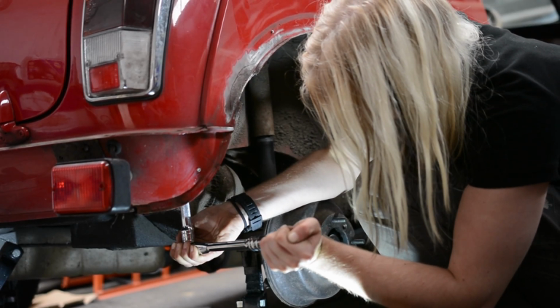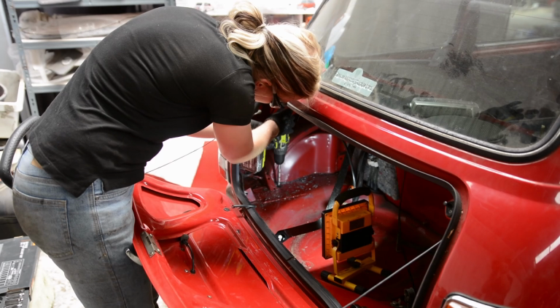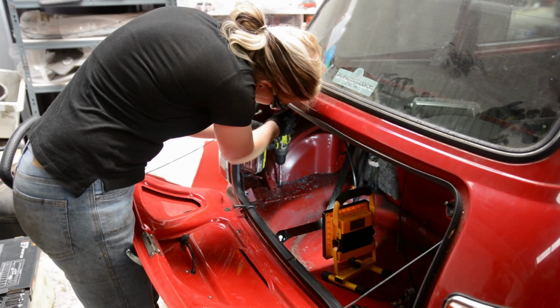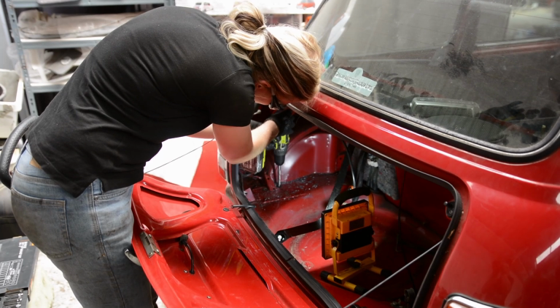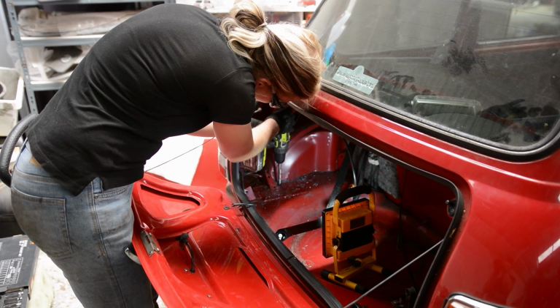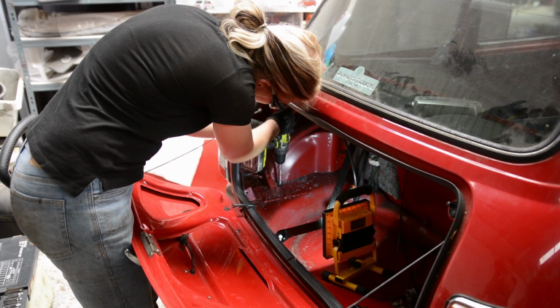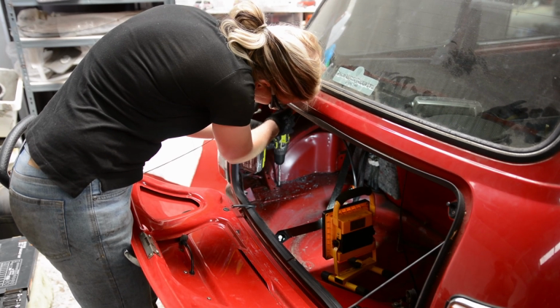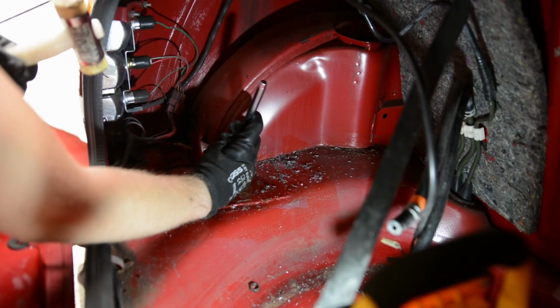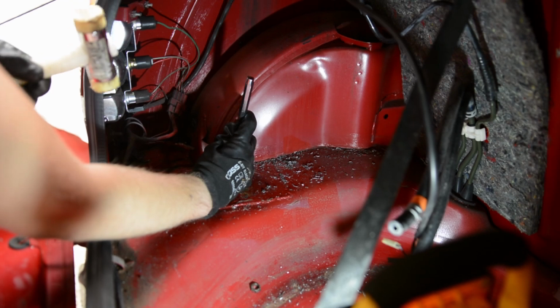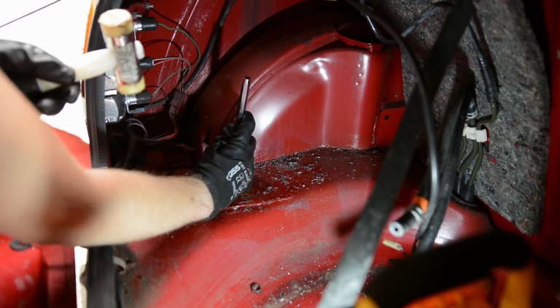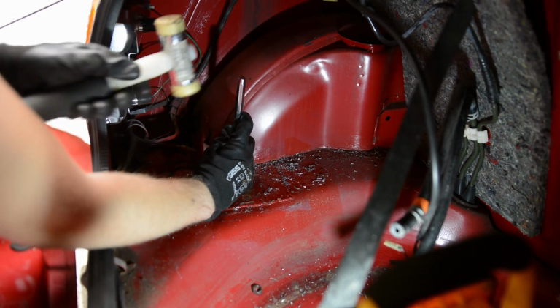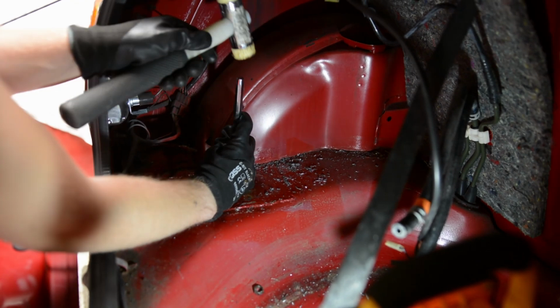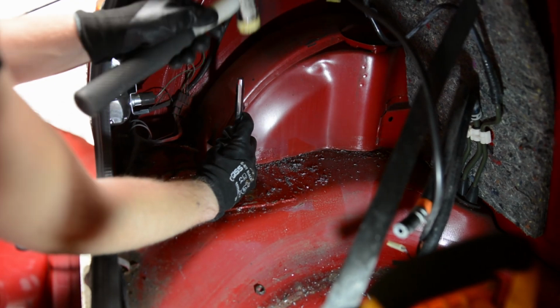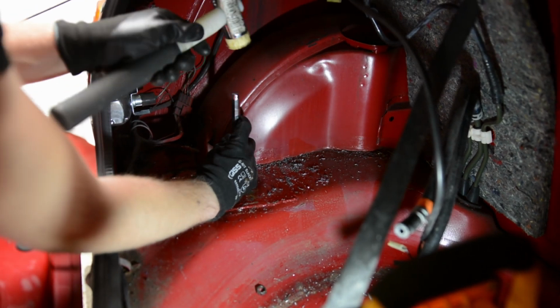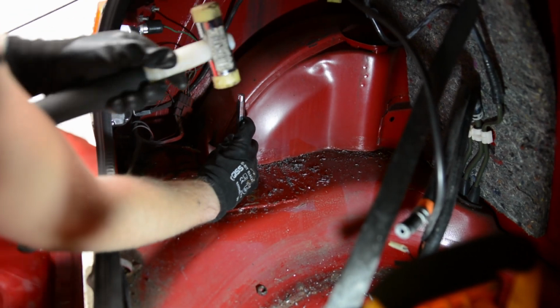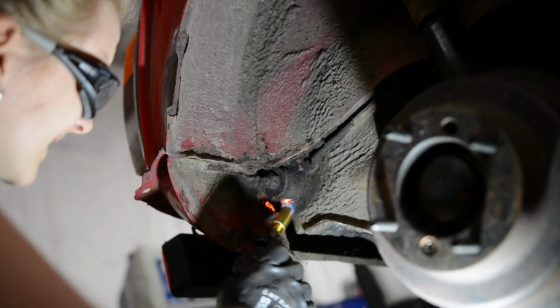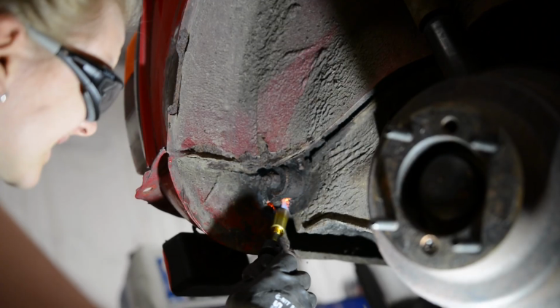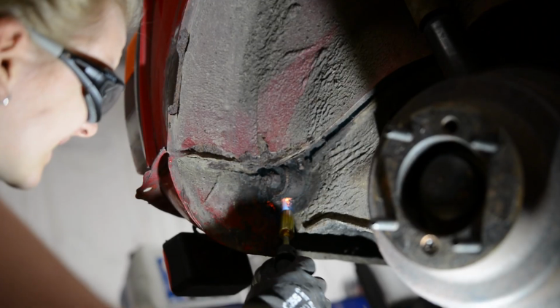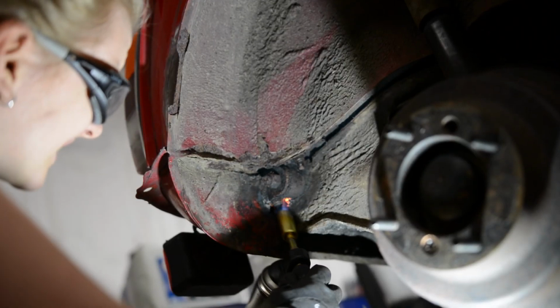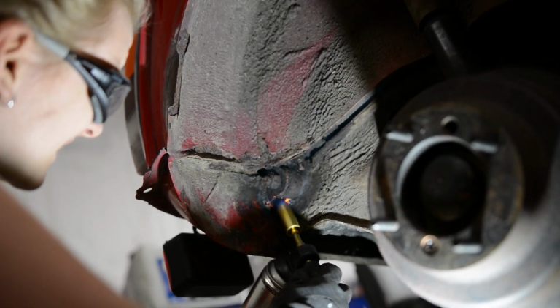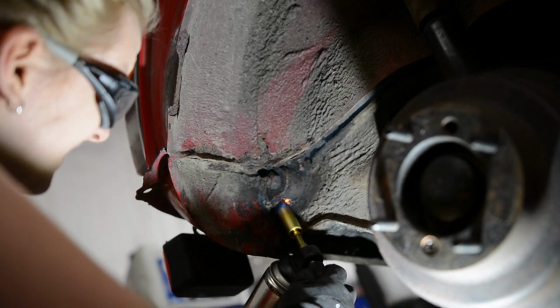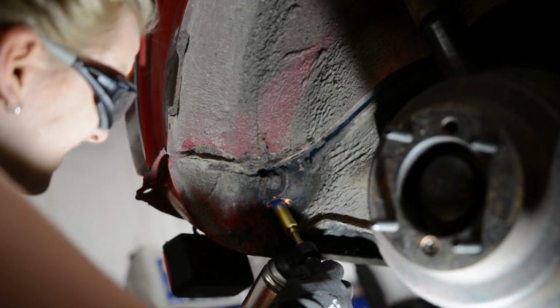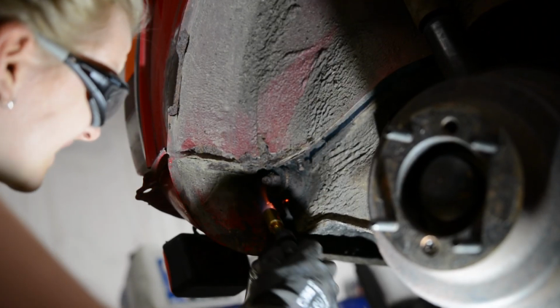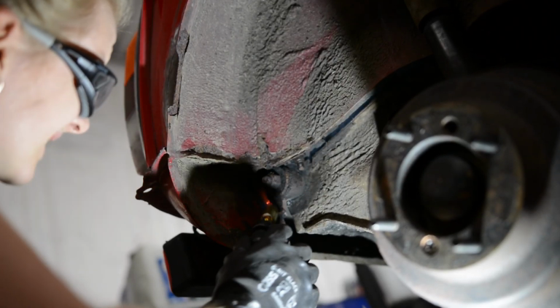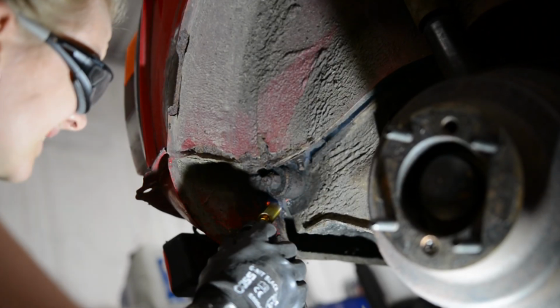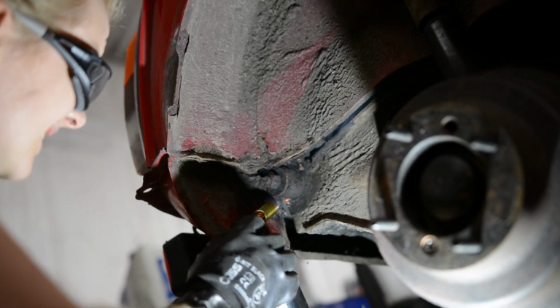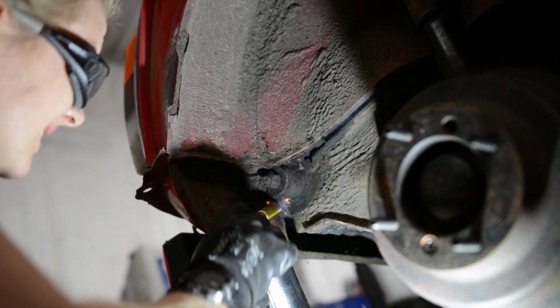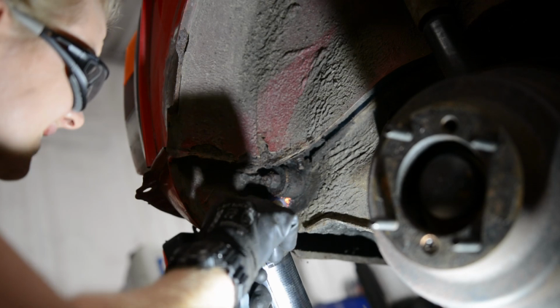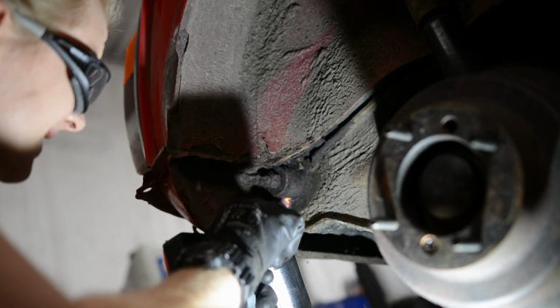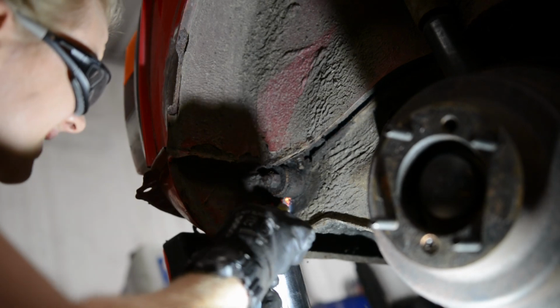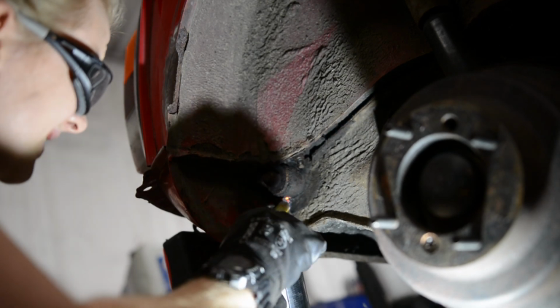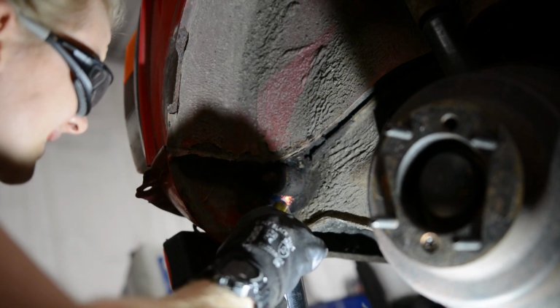So I drilled off the hex head and then used a punch to remove it. By using heat the idea is to expand the metal around the shank of the bolt.